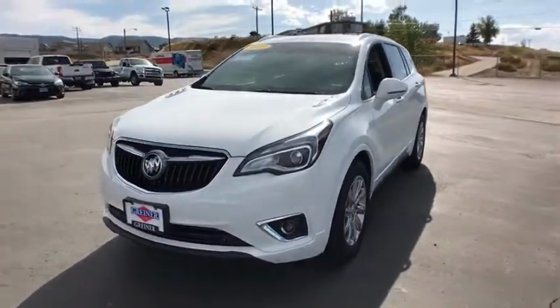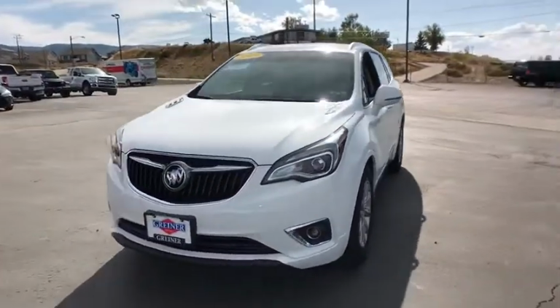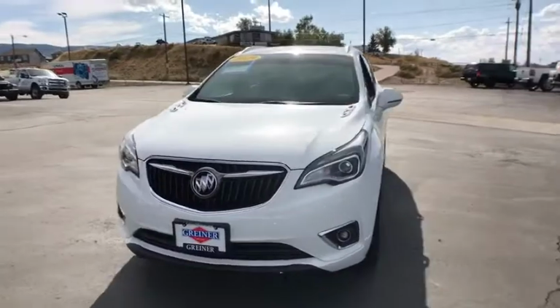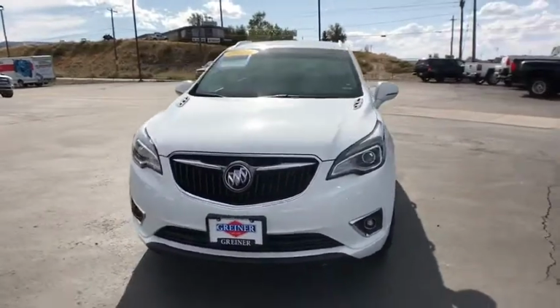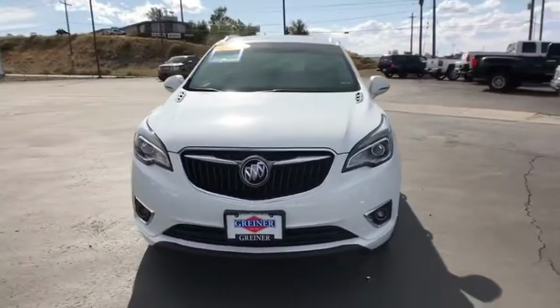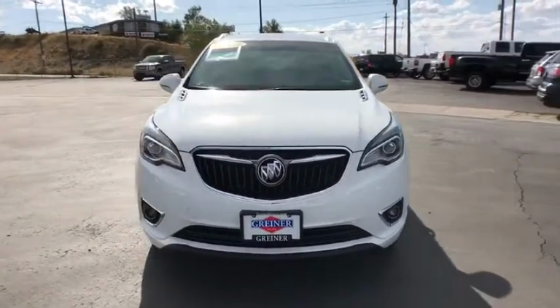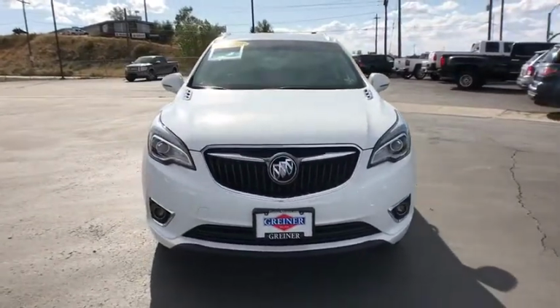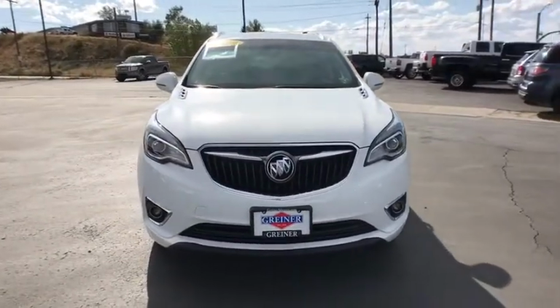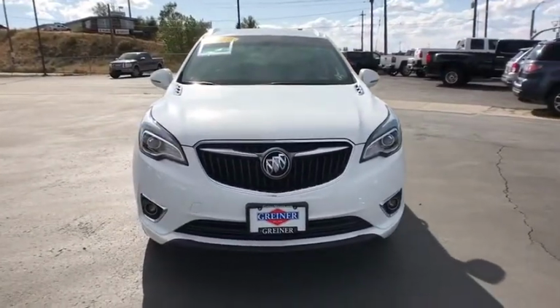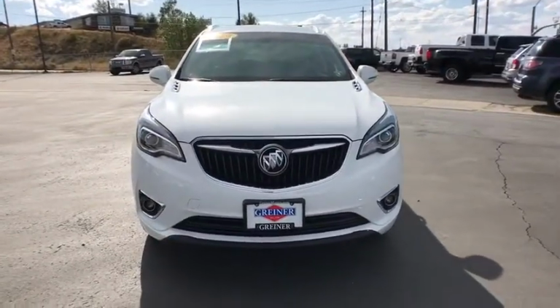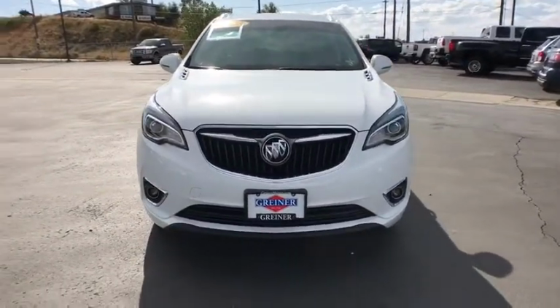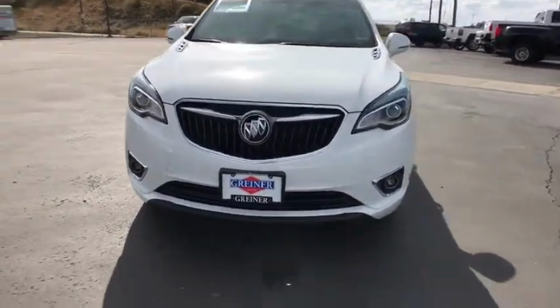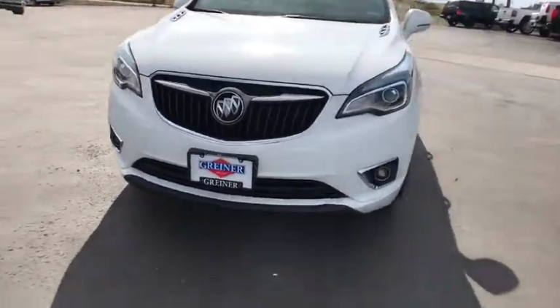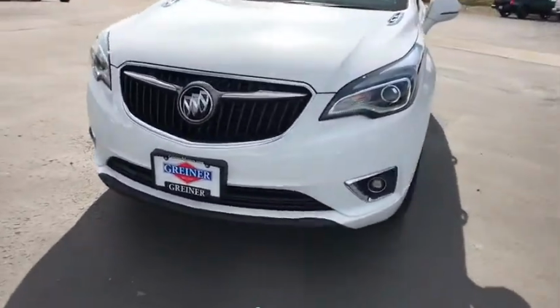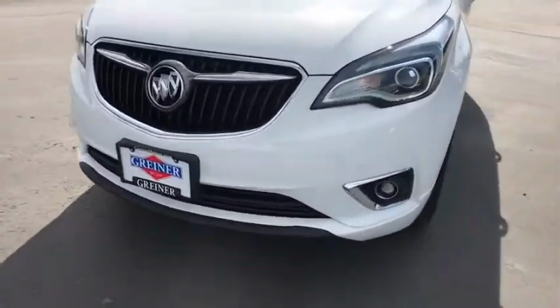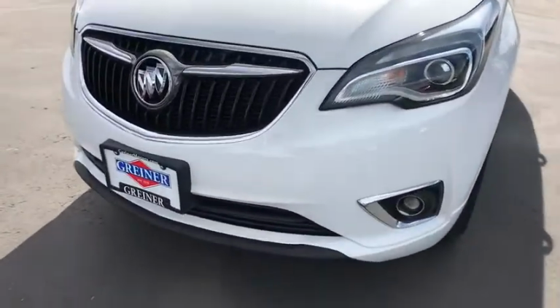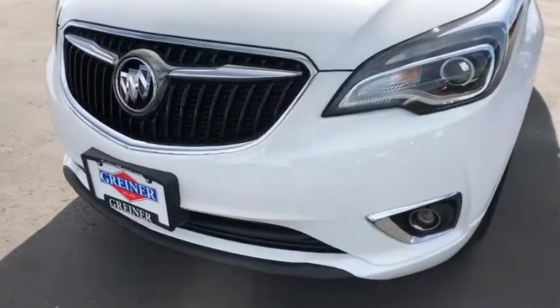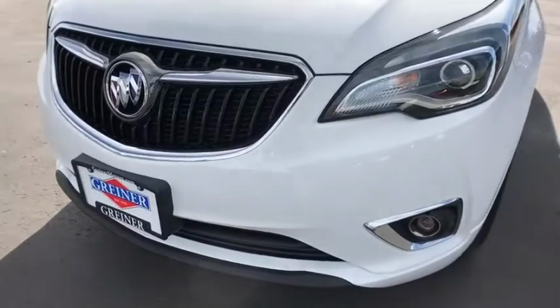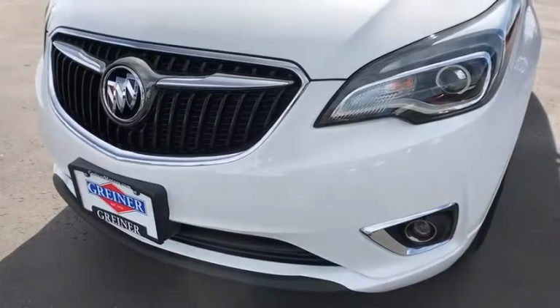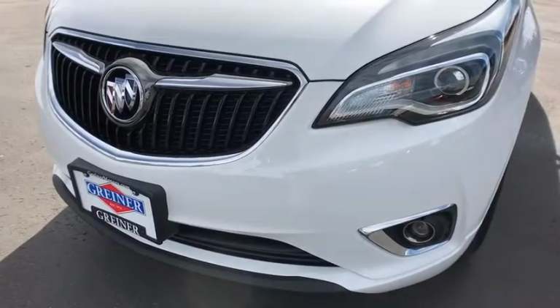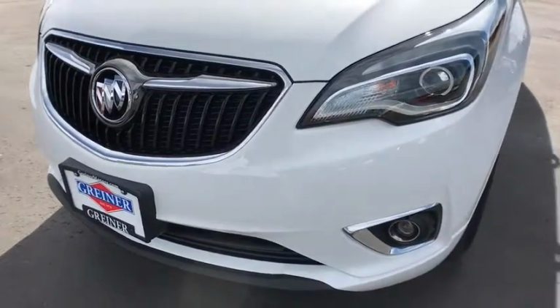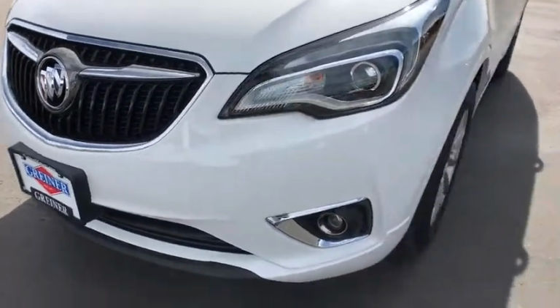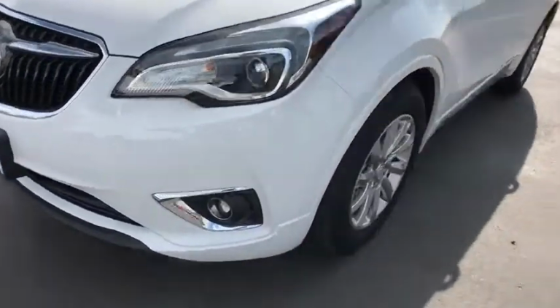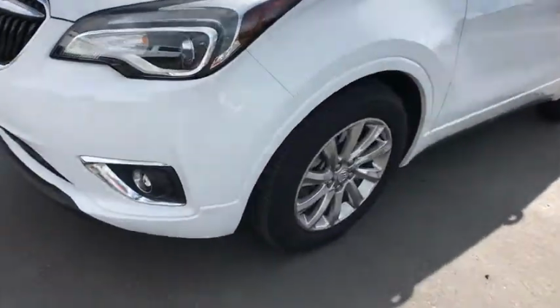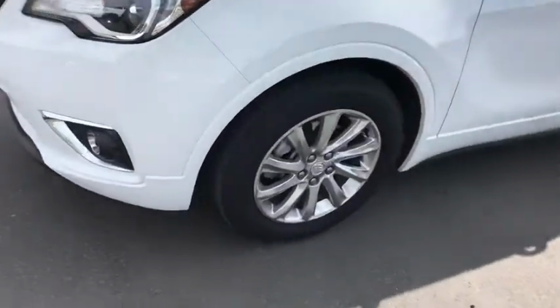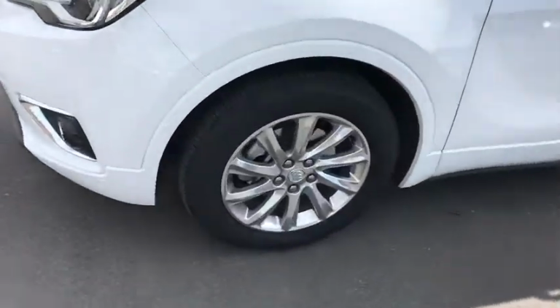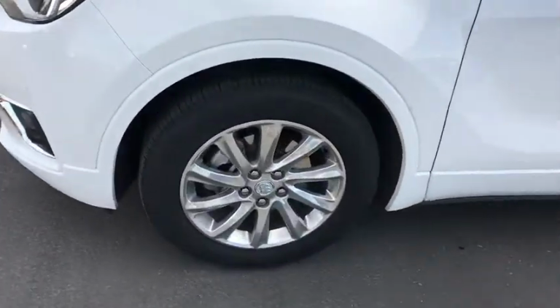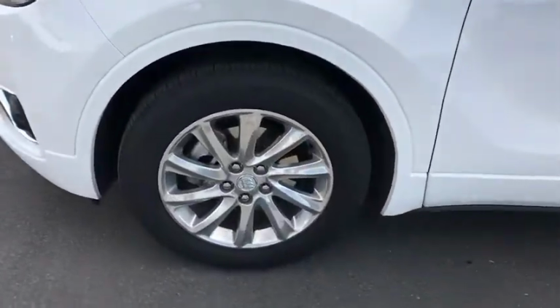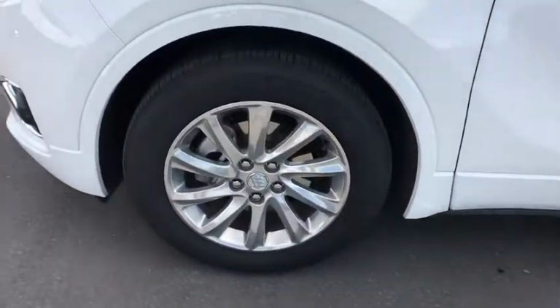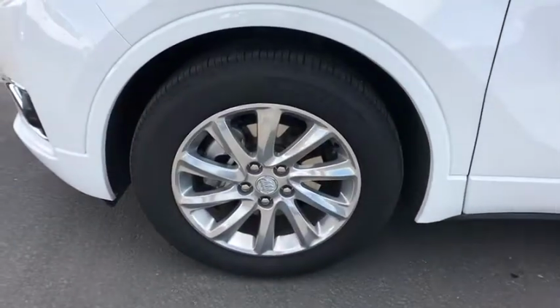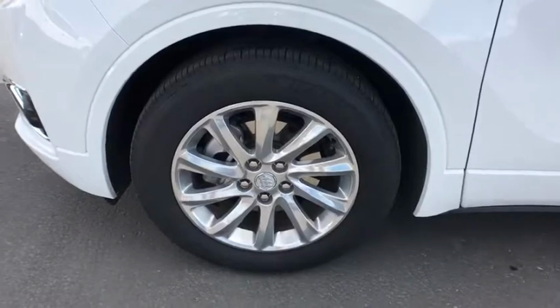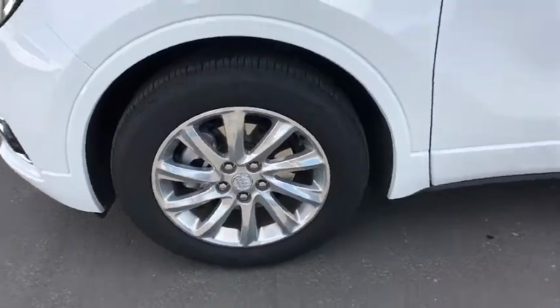Keyless entry, backup camera, power liftgate, remote engine start, power passenger seat, leather-wrapped steering wheel, driver lumbar, aluminum wheels, cruise control.